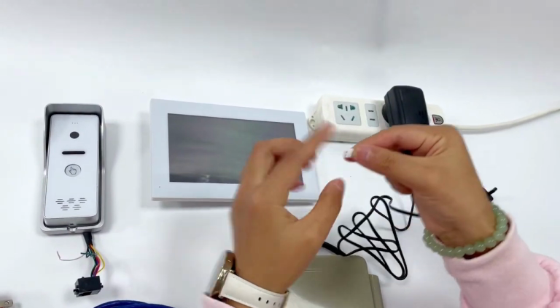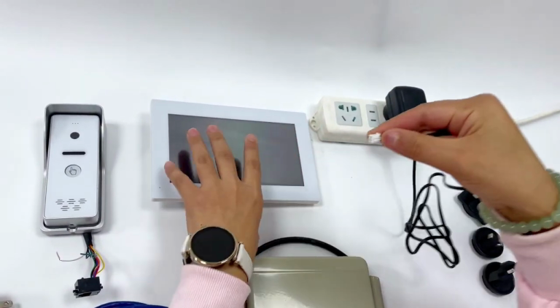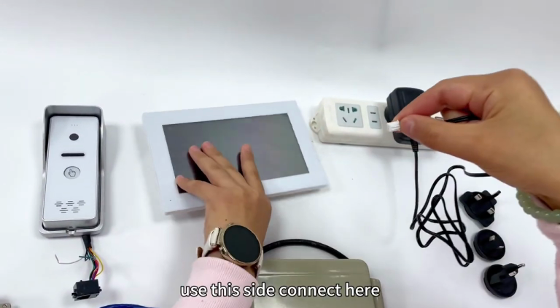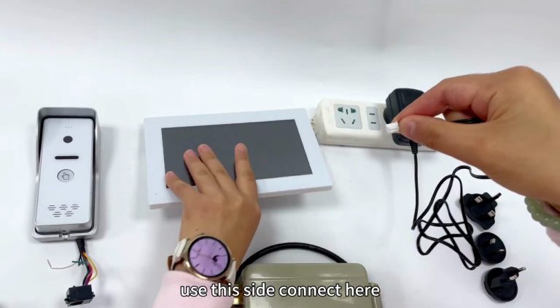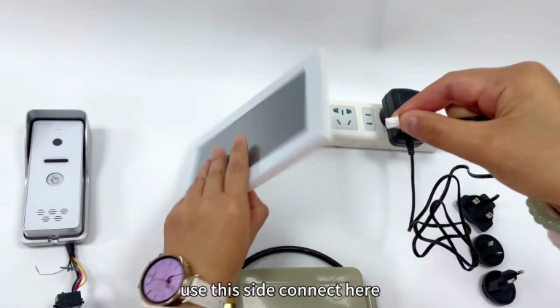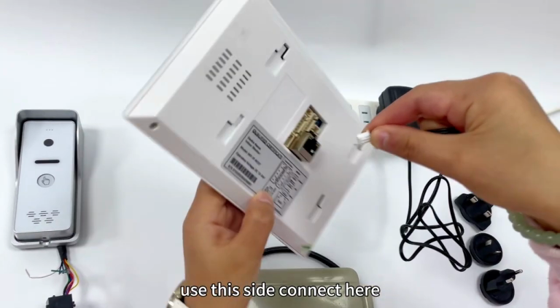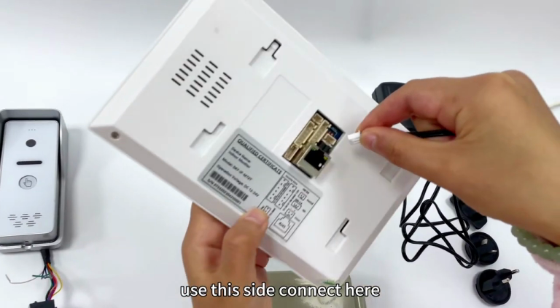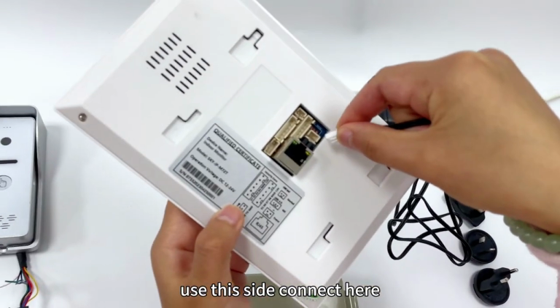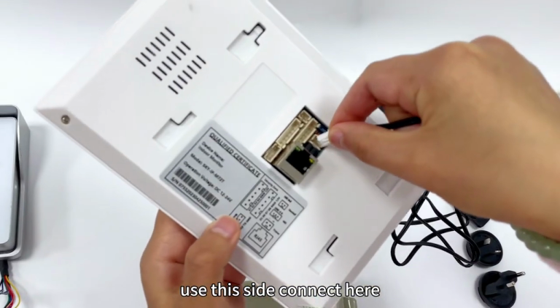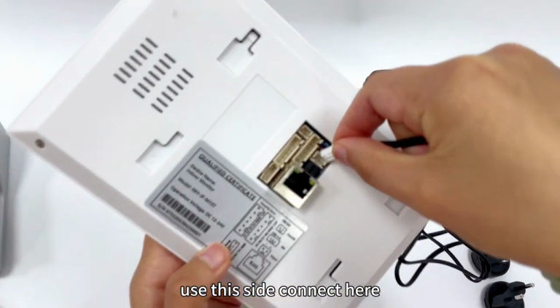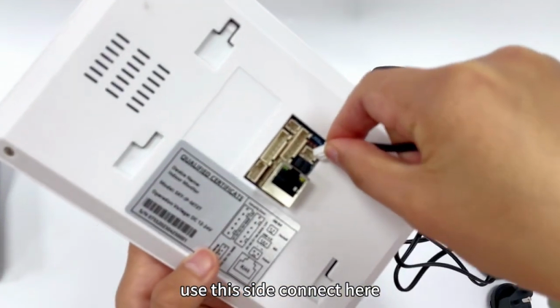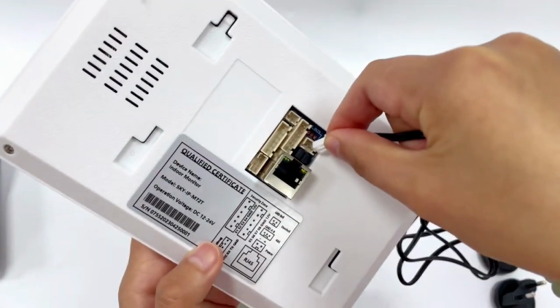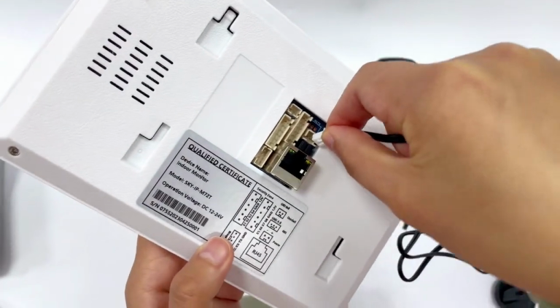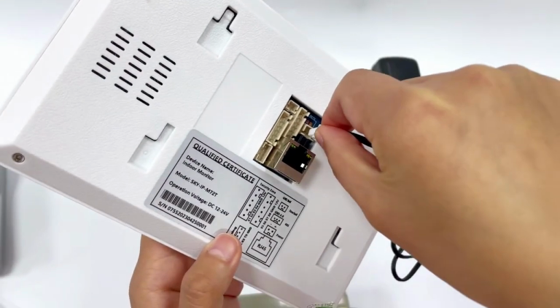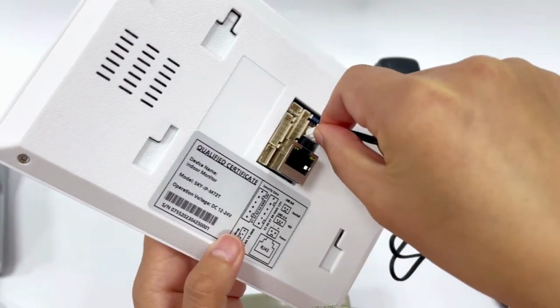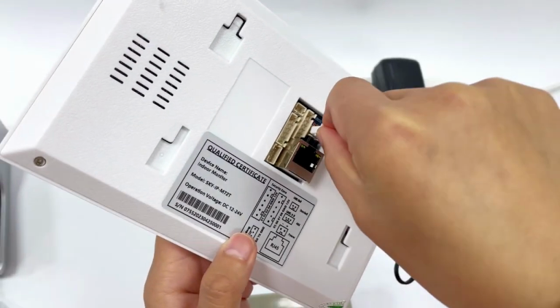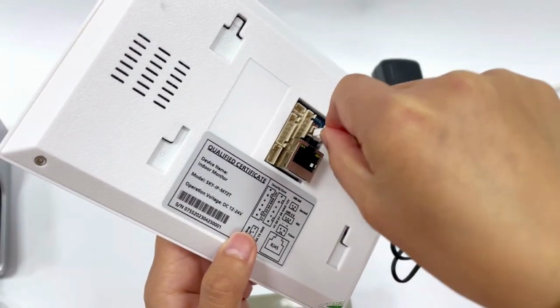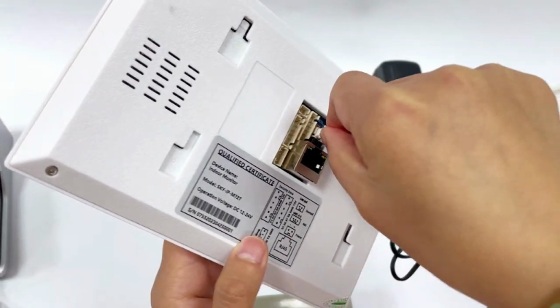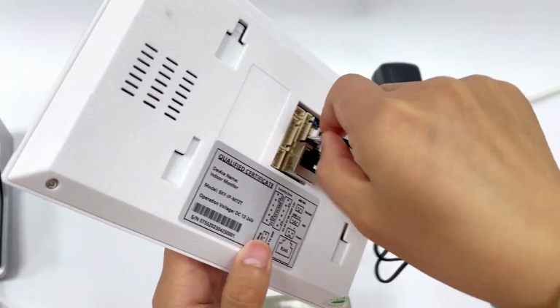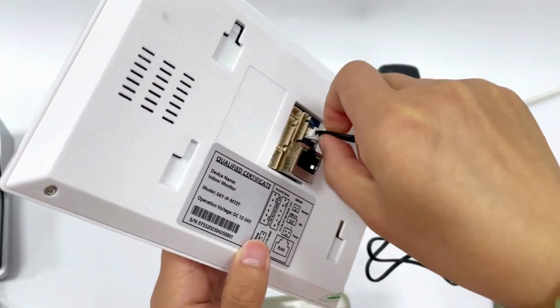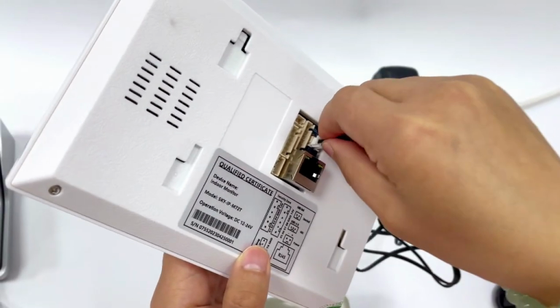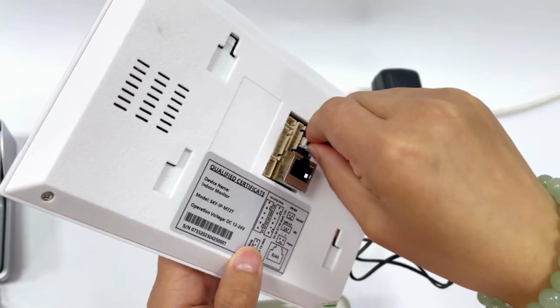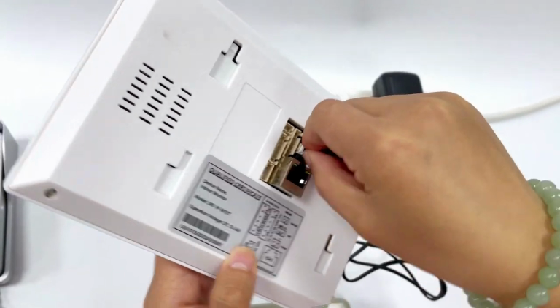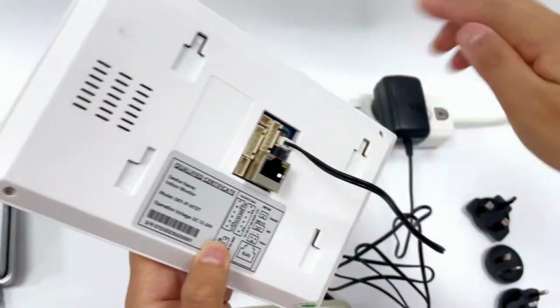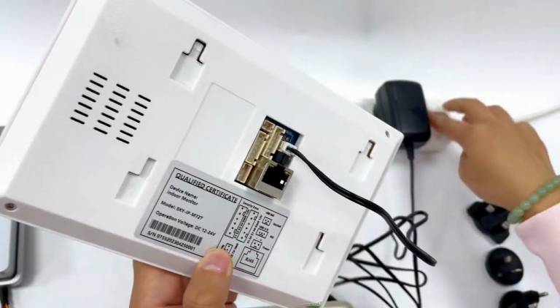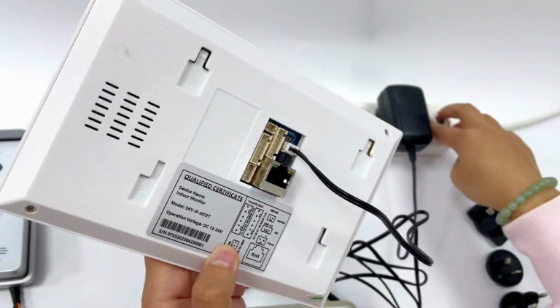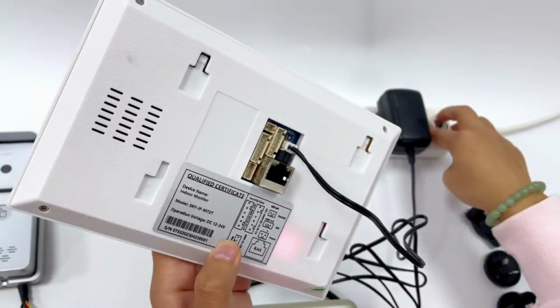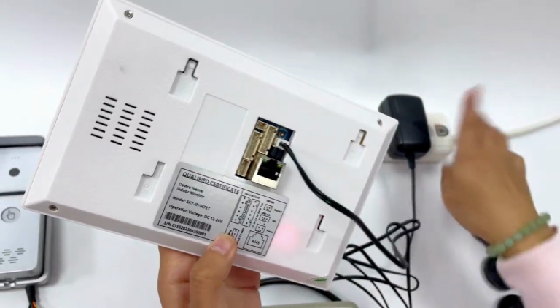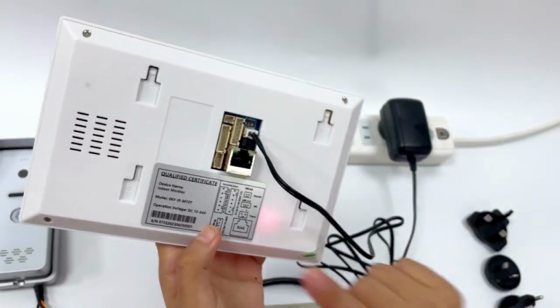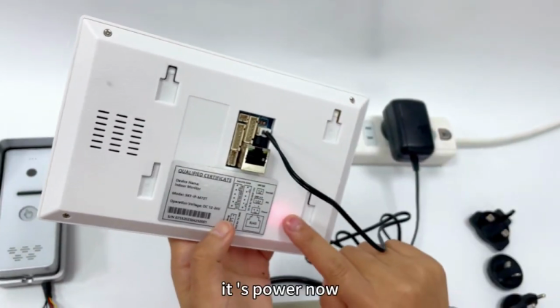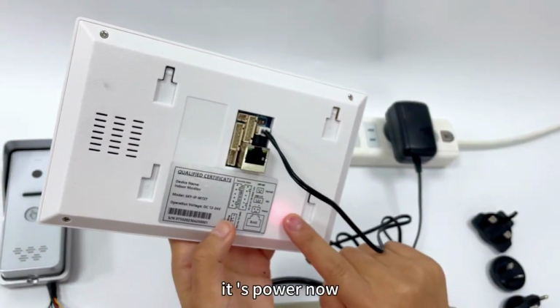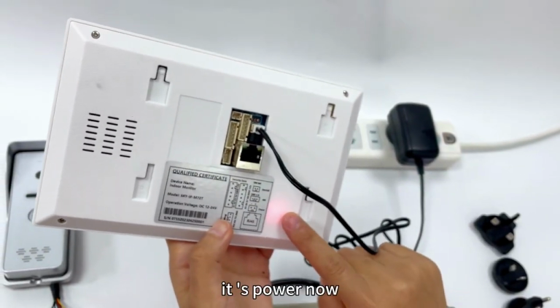Use this side and connect here. It has power now.